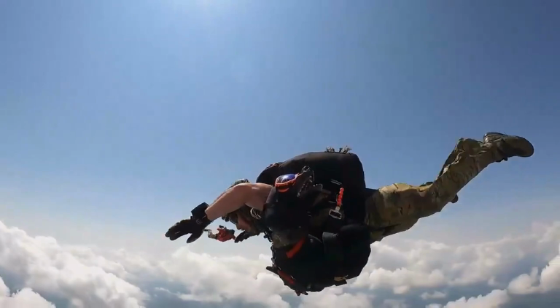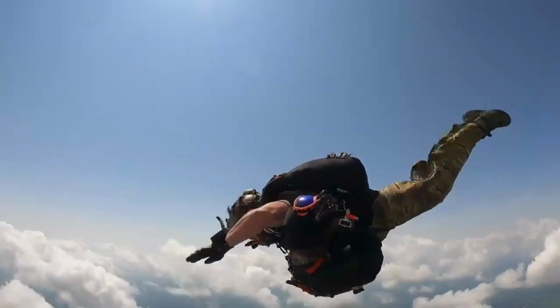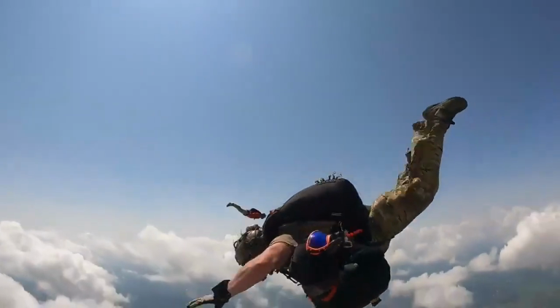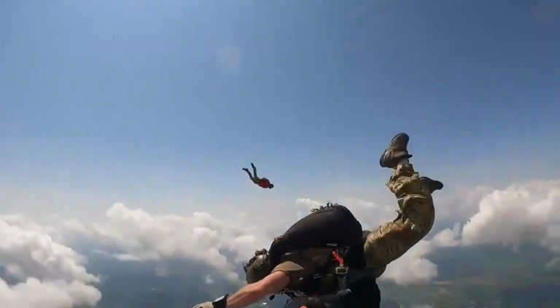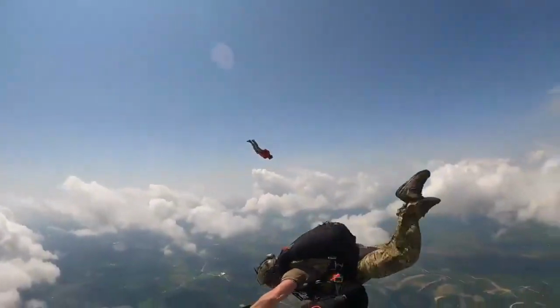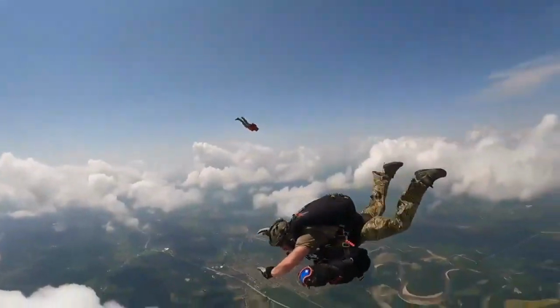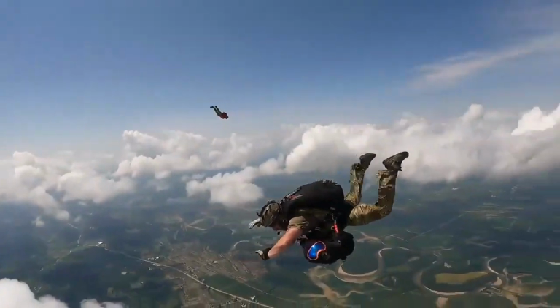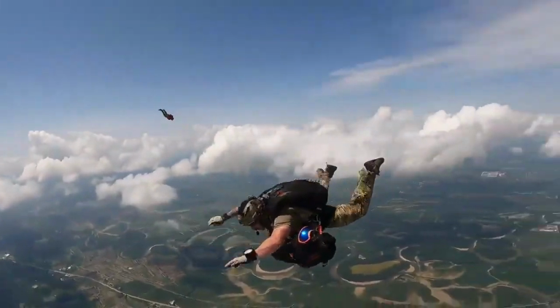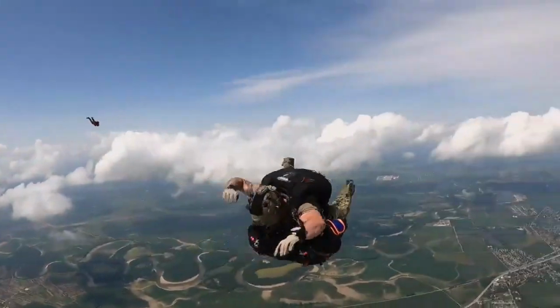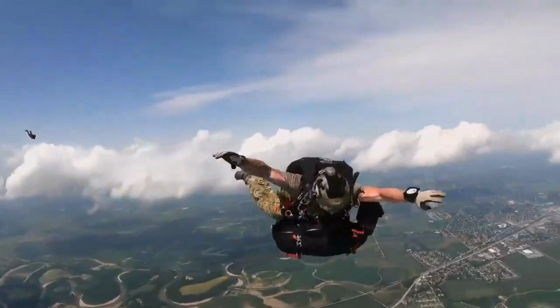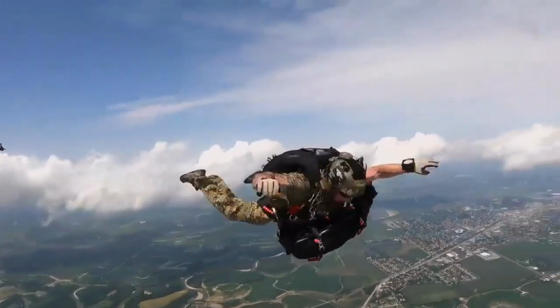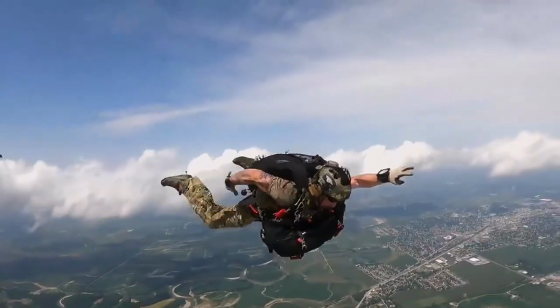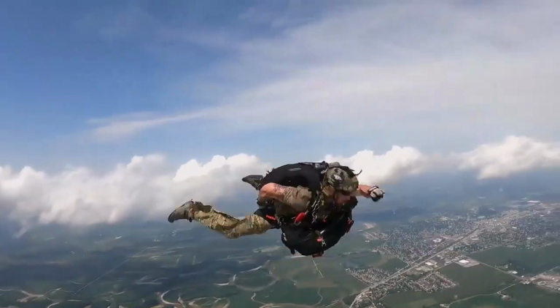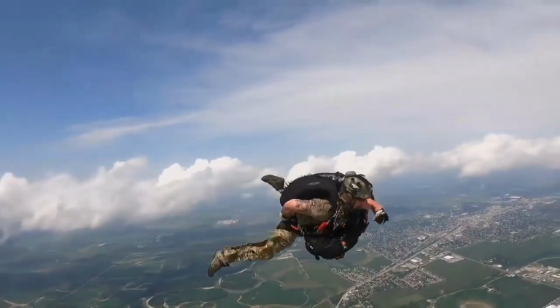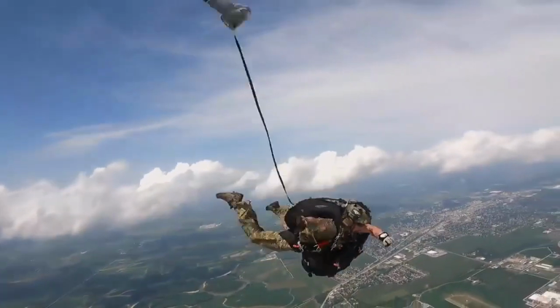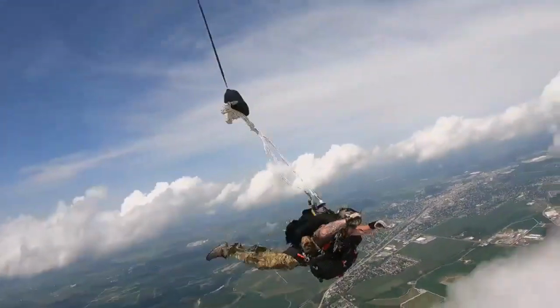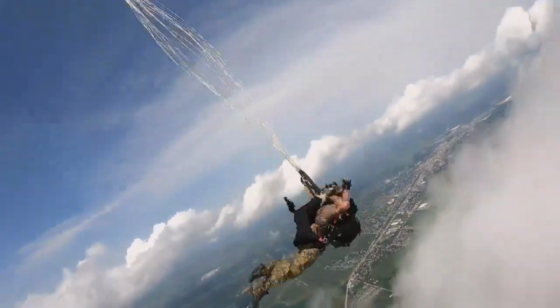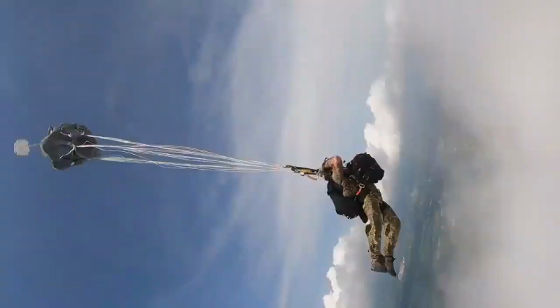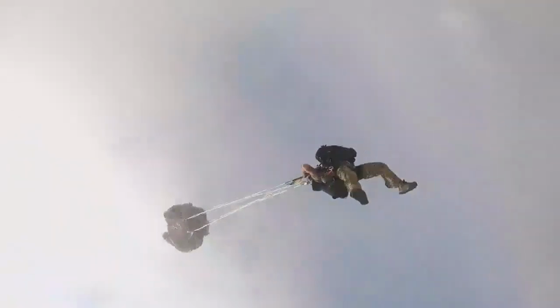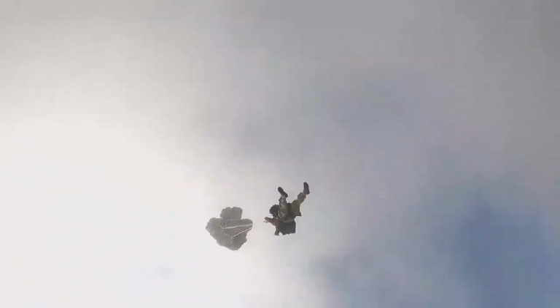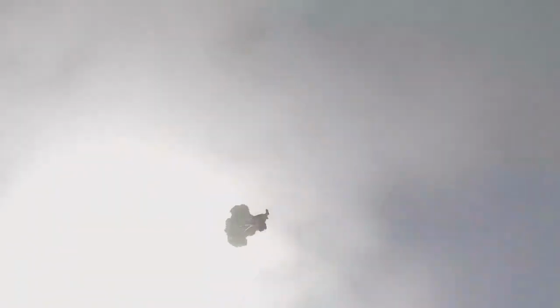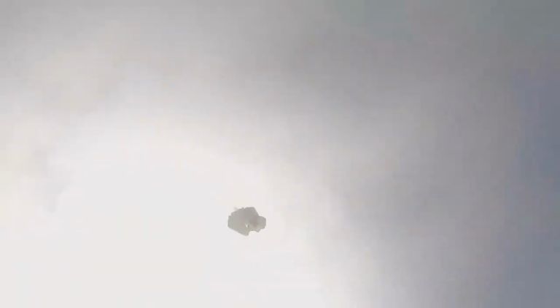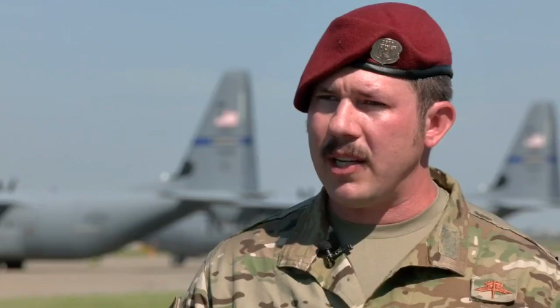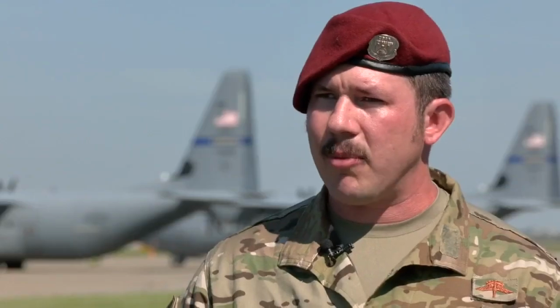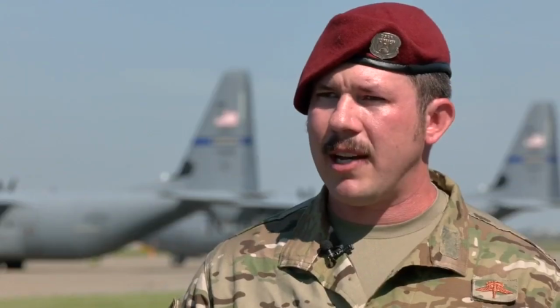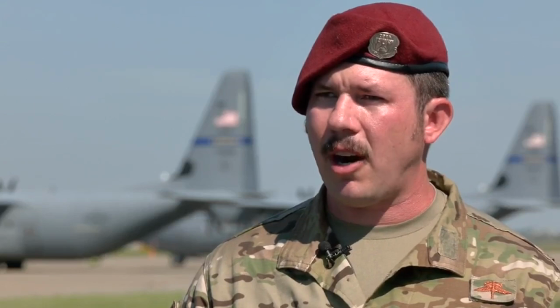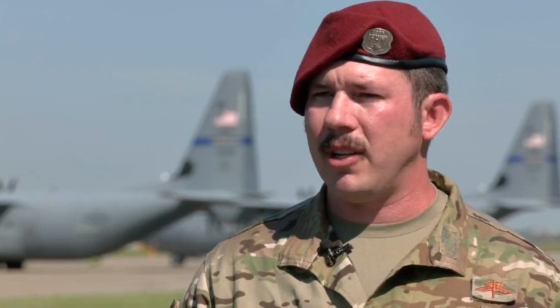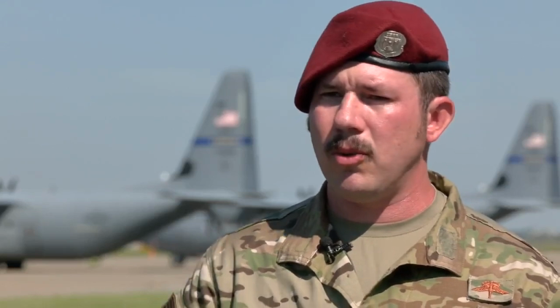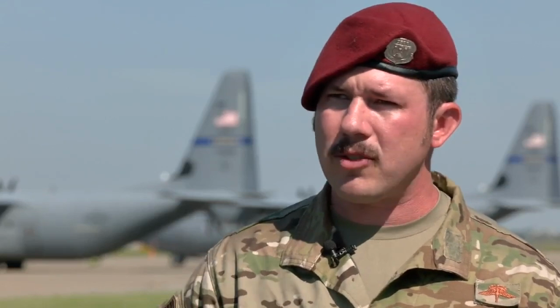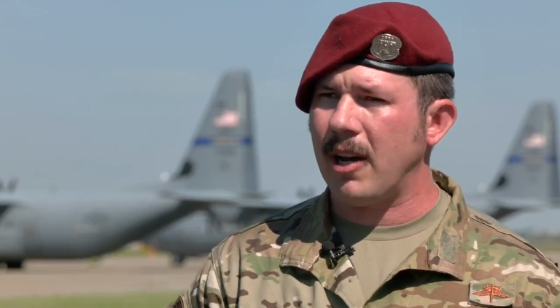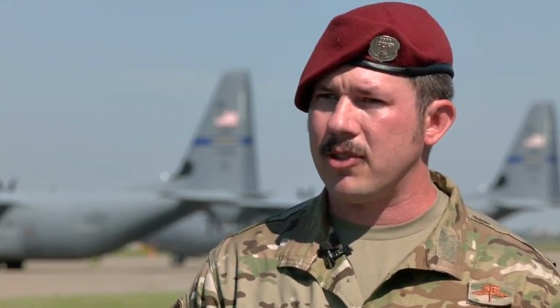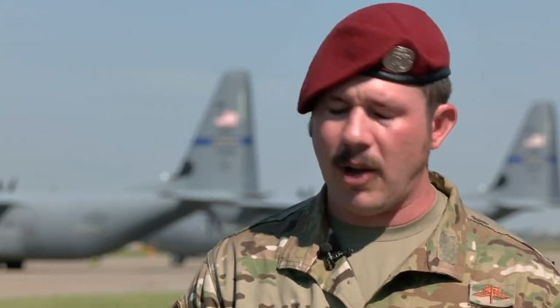Look at this video of her skydiving. She's jumped with her handler, Master Sergeant Rudy Parsons, 12 times. The amount that she brings and amplifies in our ability to rescue and recover is just incredible.